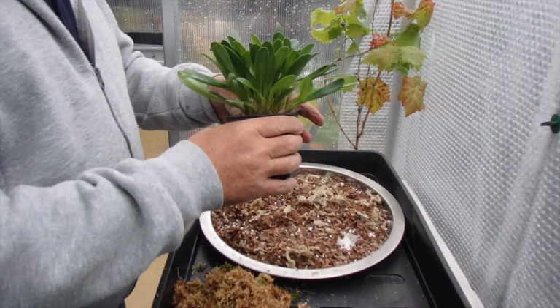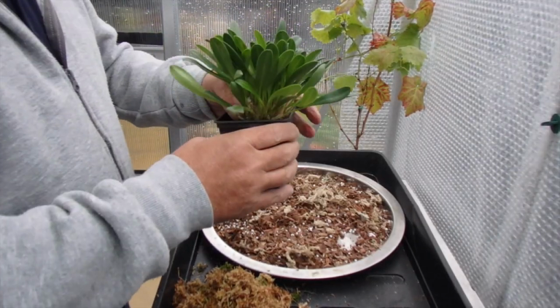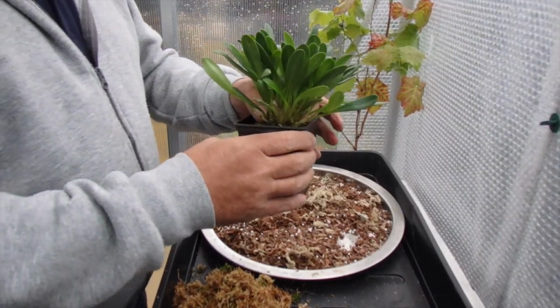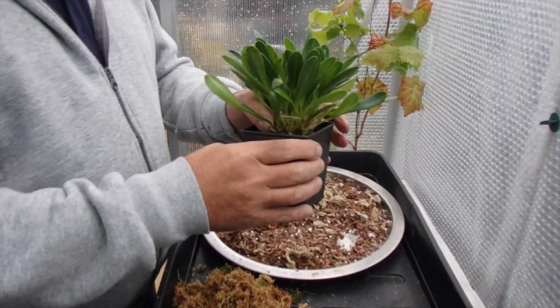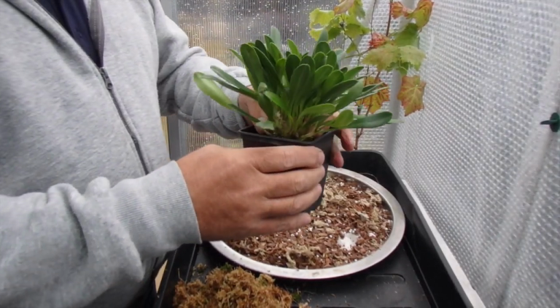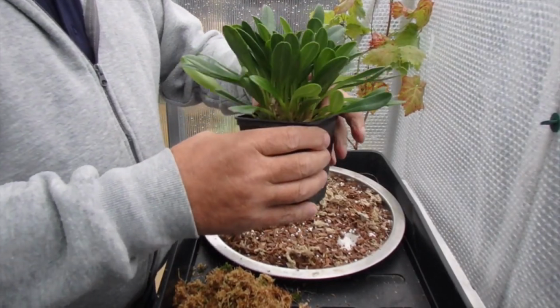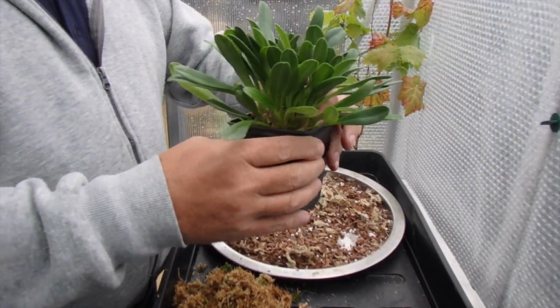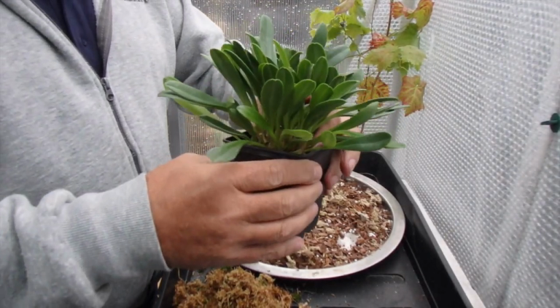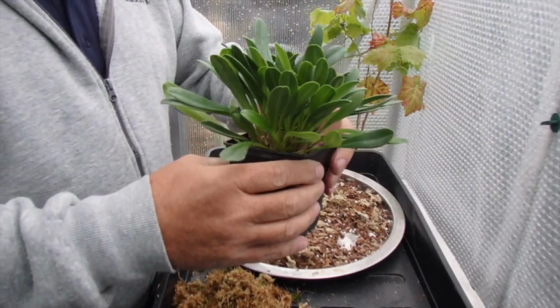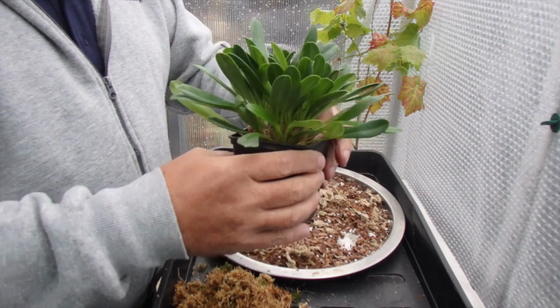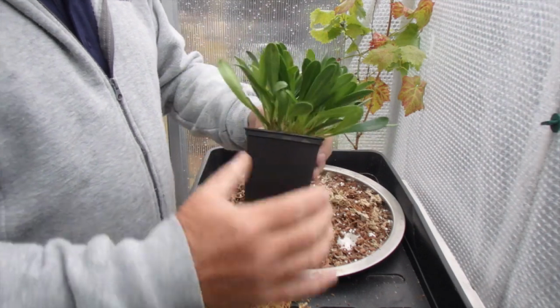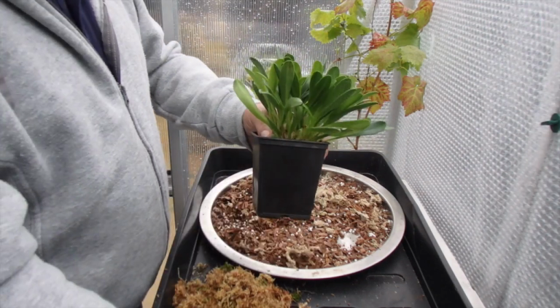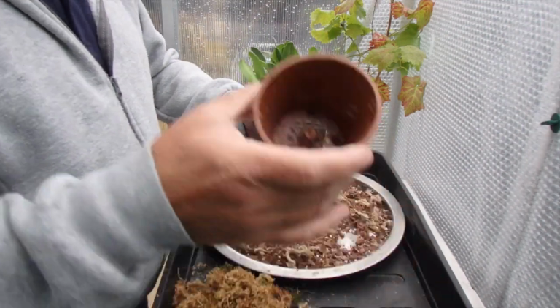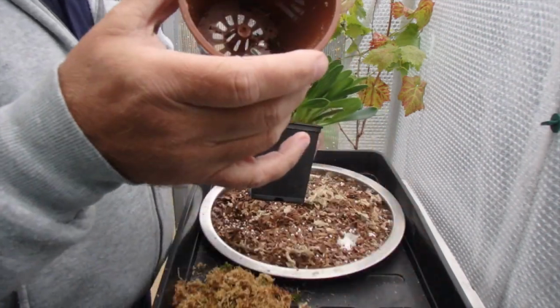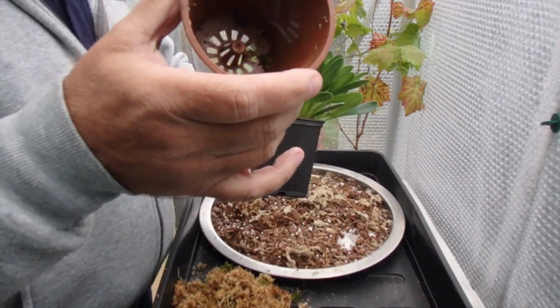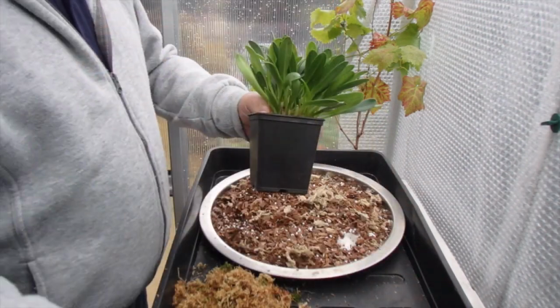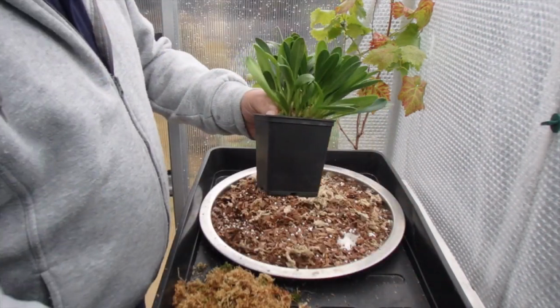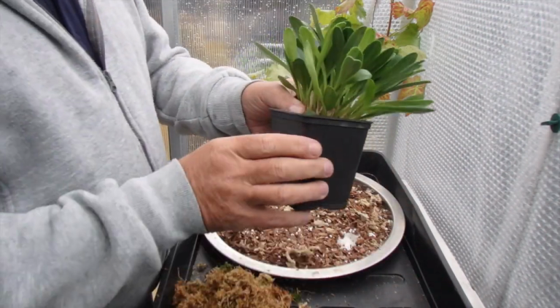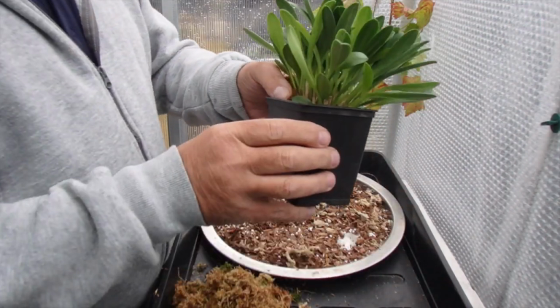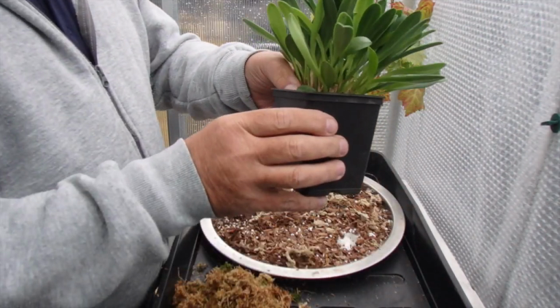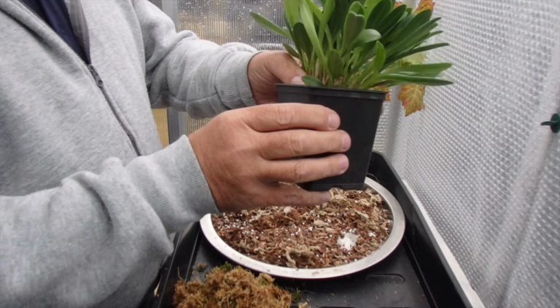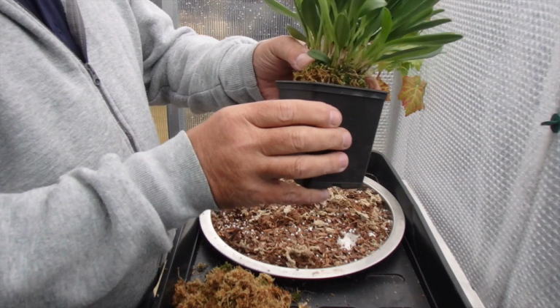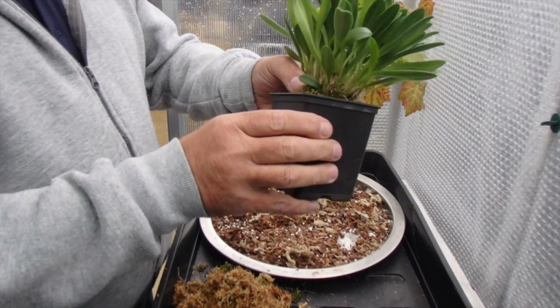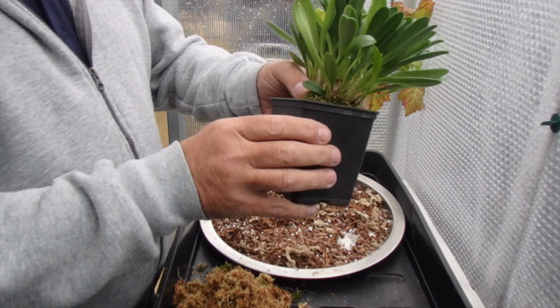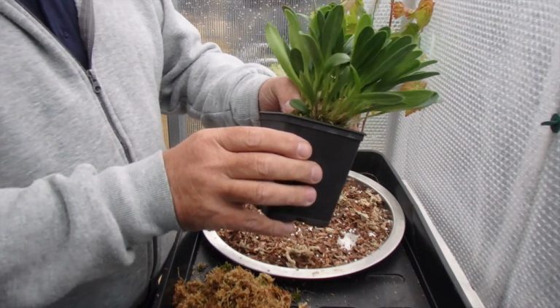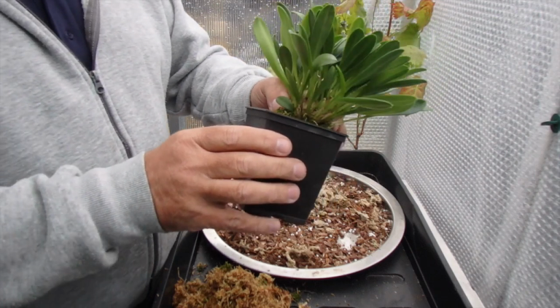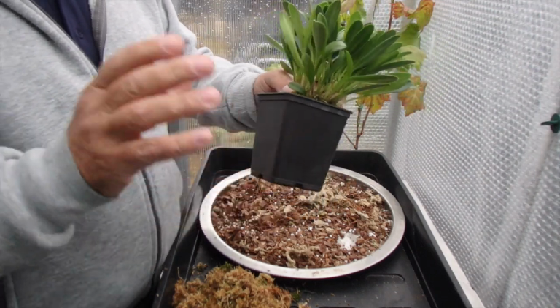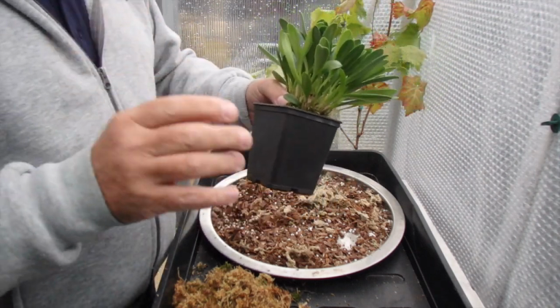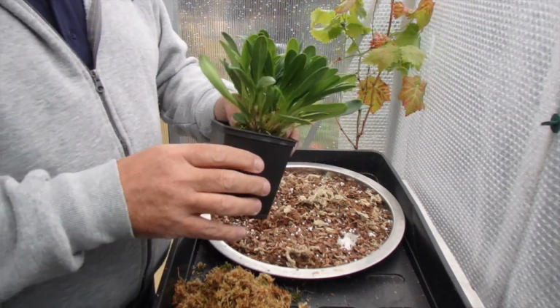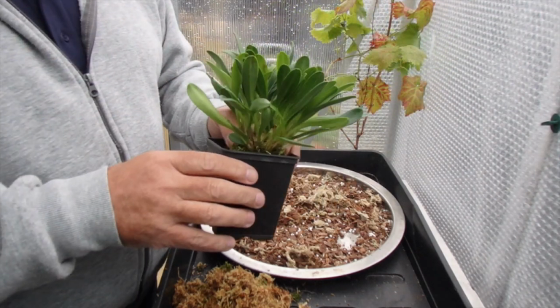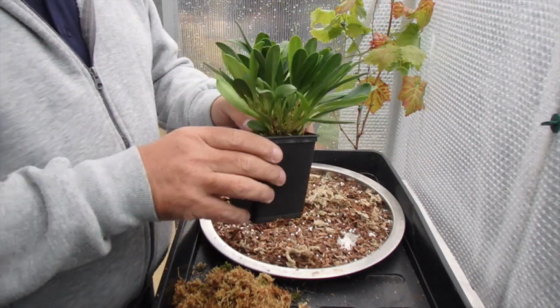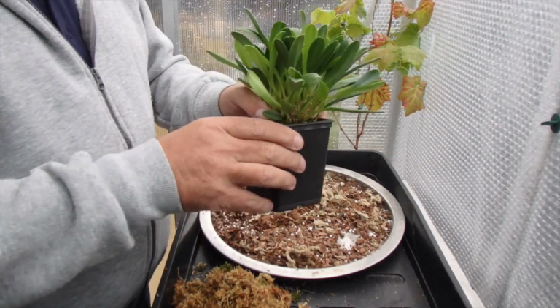I'm giving it another size pot, probably about an inch bigger than it was in previously — it was in a small round pot. I like to keep all my Masdevallias in square pots because it's easier for me to get them inside my trays.